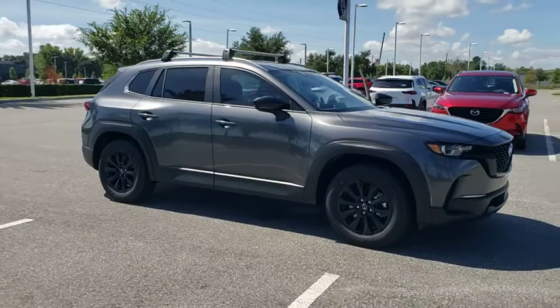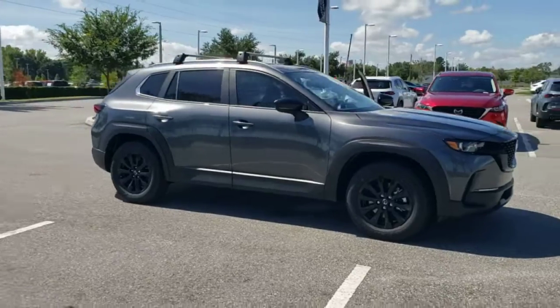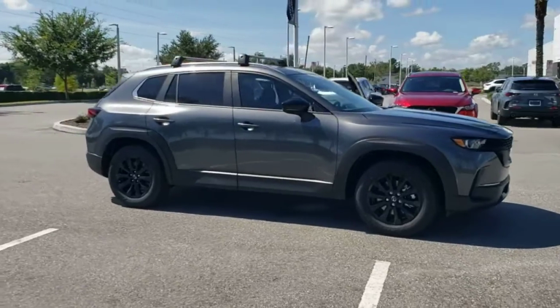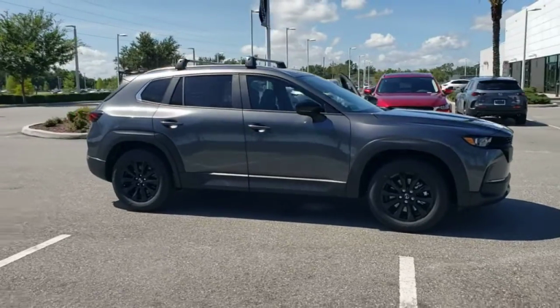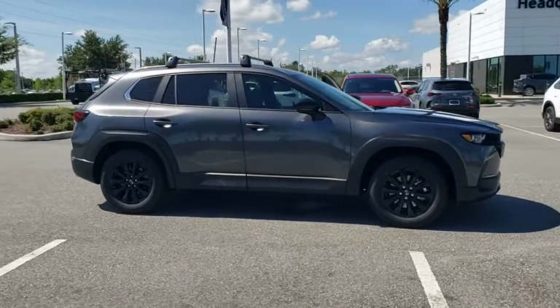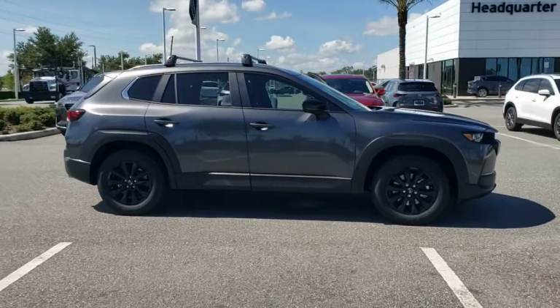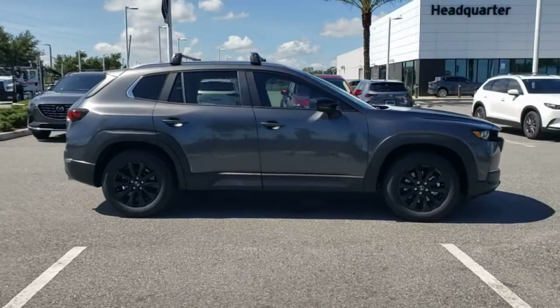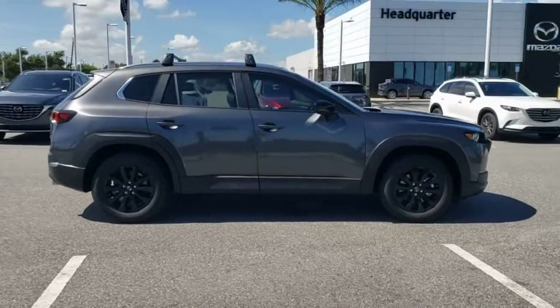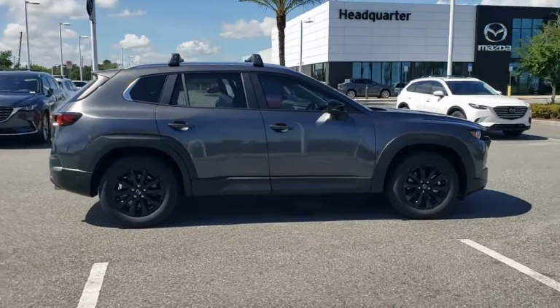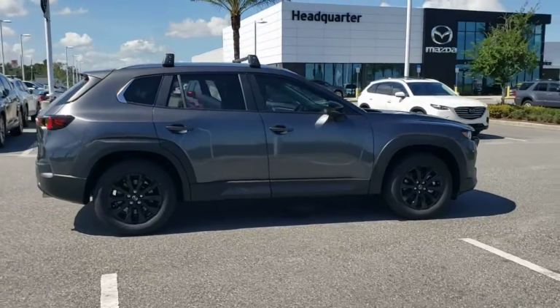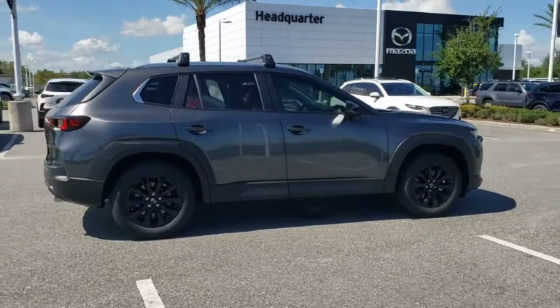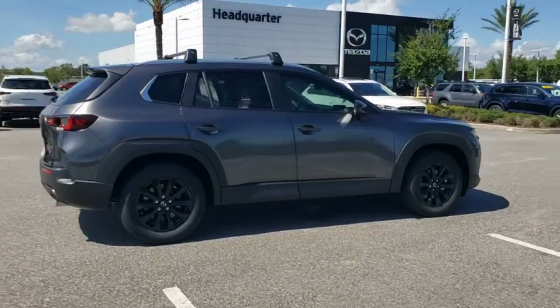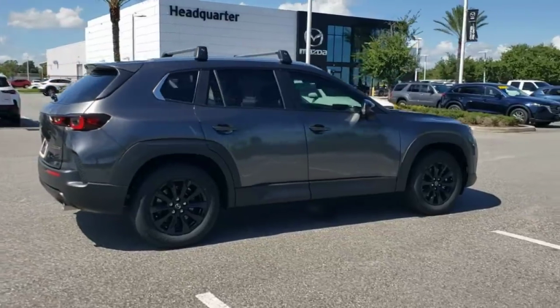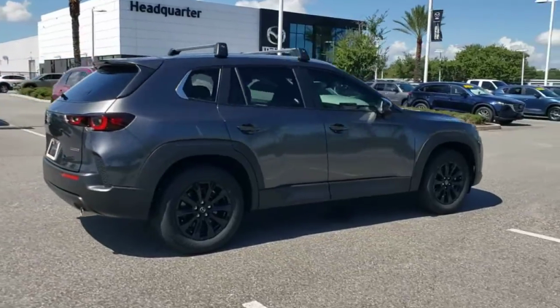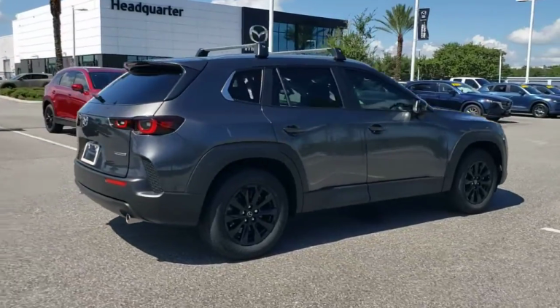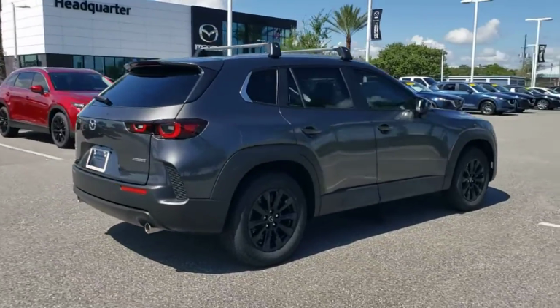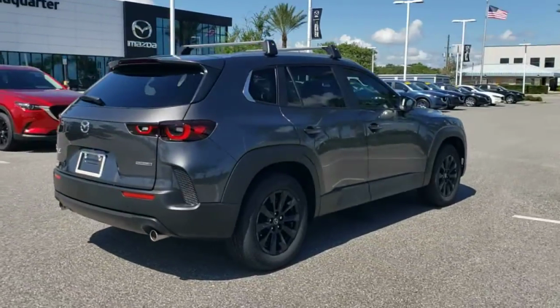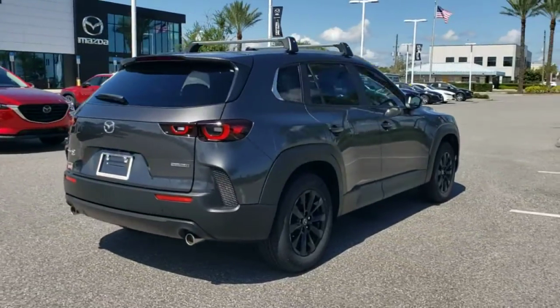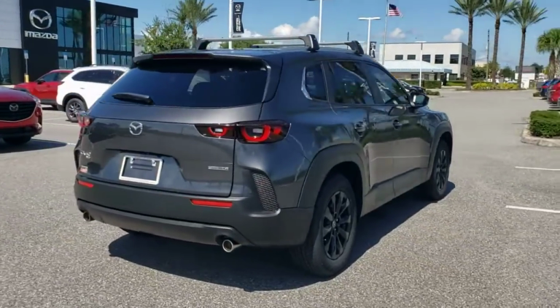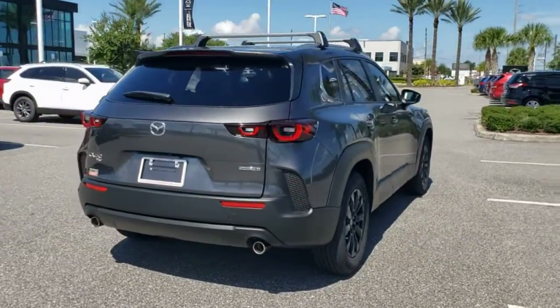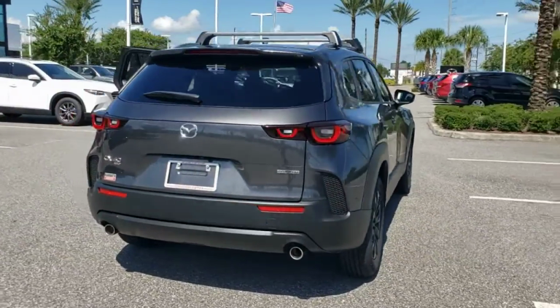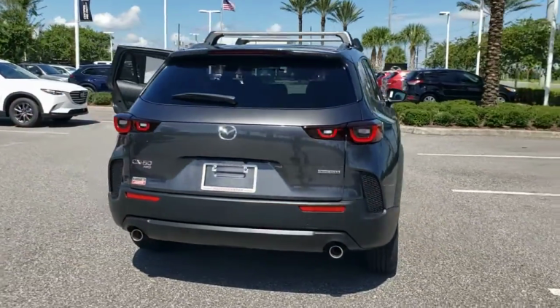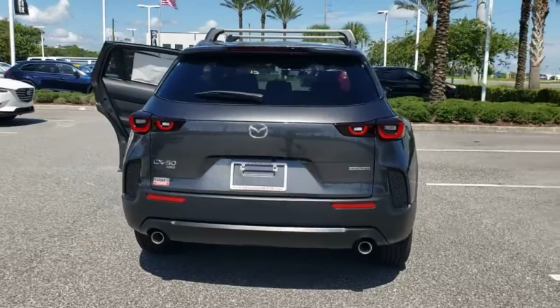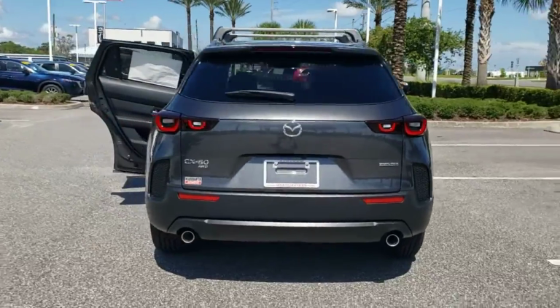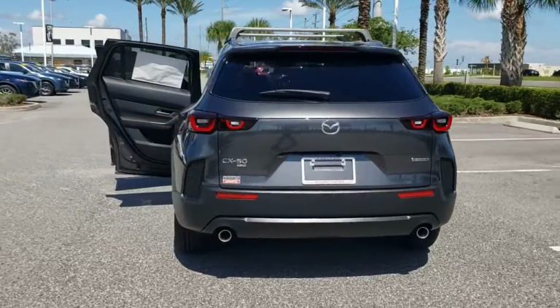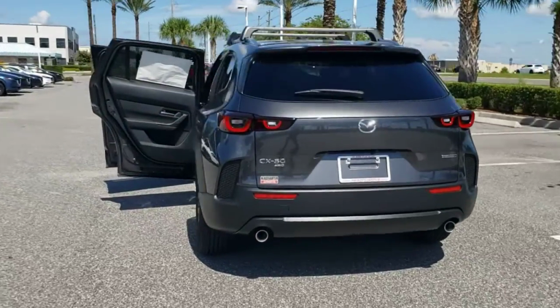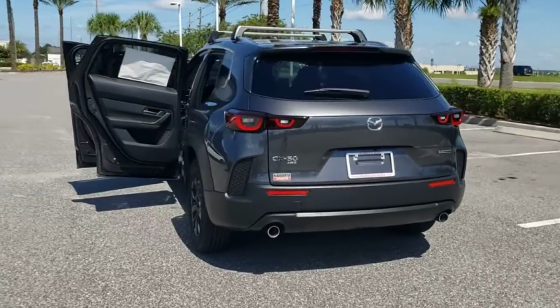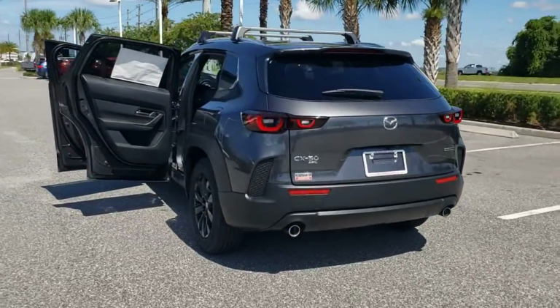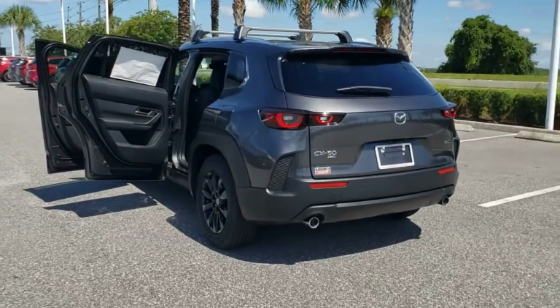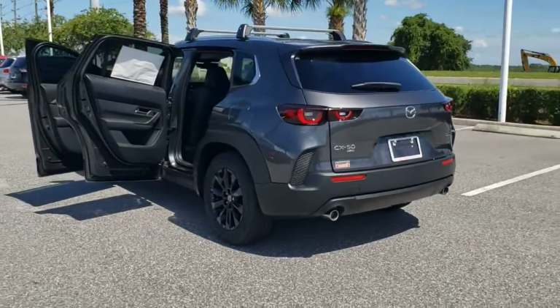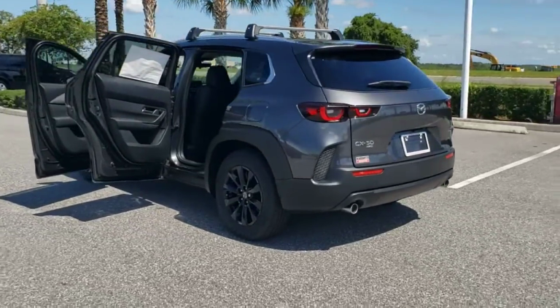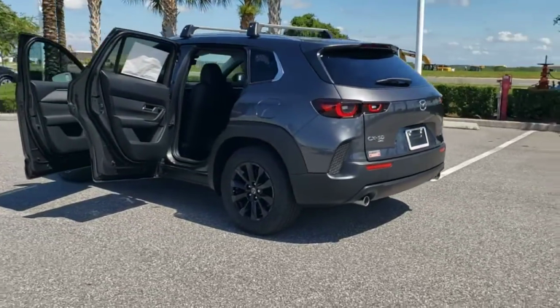You will love the features of this 2023 Mazda CX-50. This vehicle delivers the style, comfort, and efficiency you need to meet the needs of today's lifestyle. Confidence comes standard when you're behind the wheel, prepared for the journey ahead.